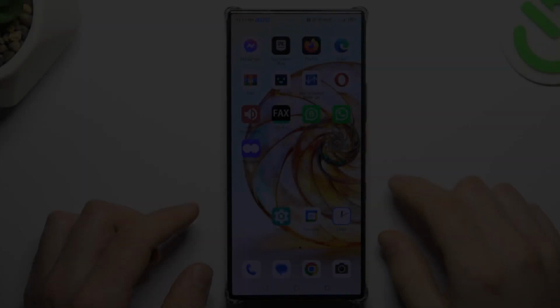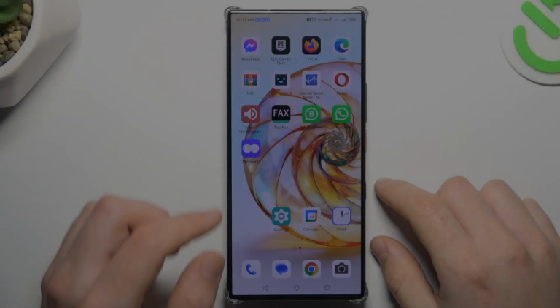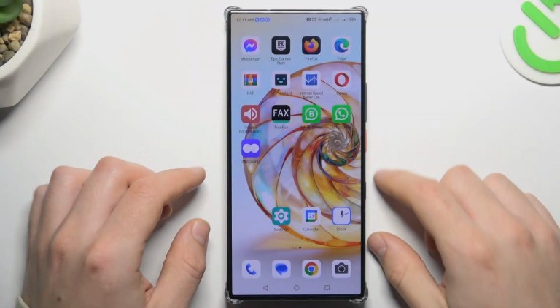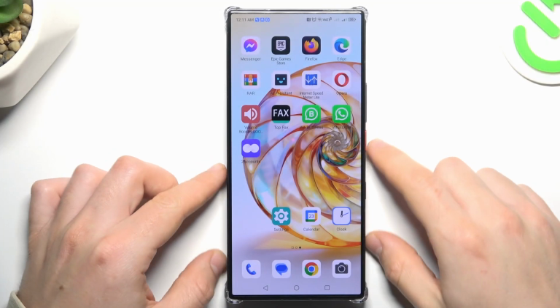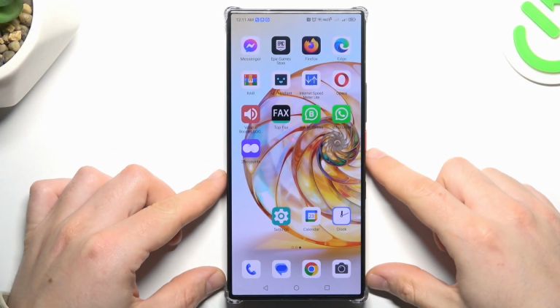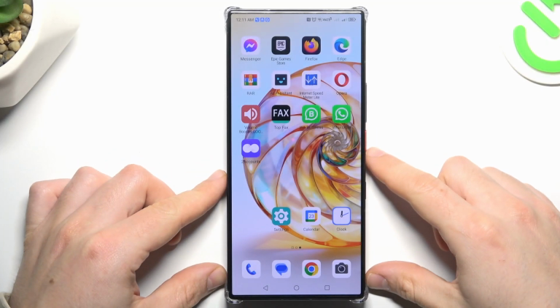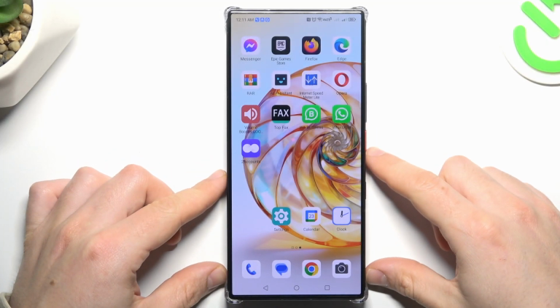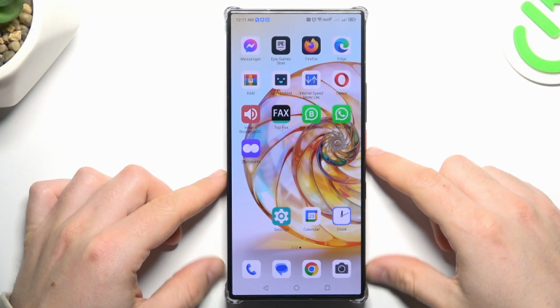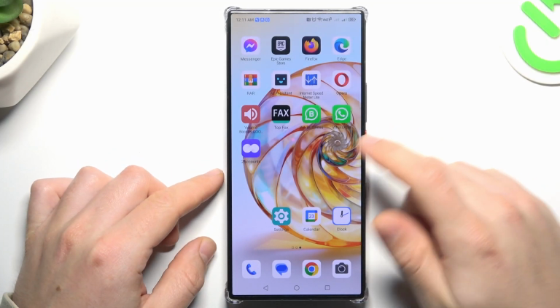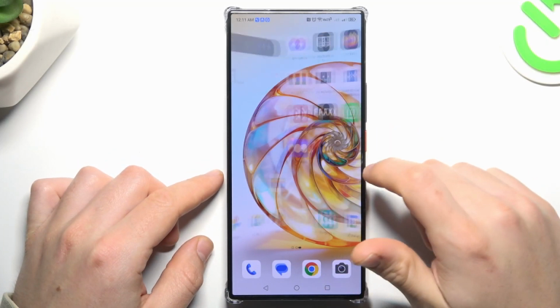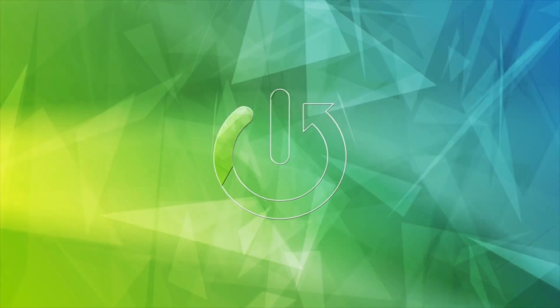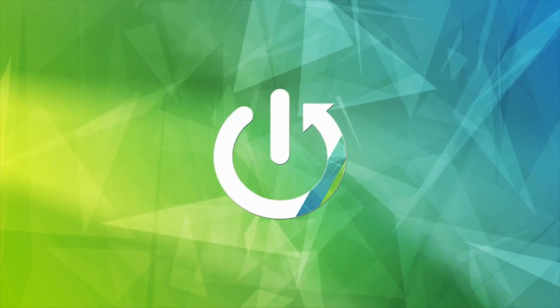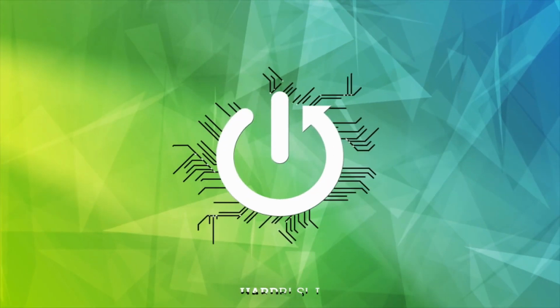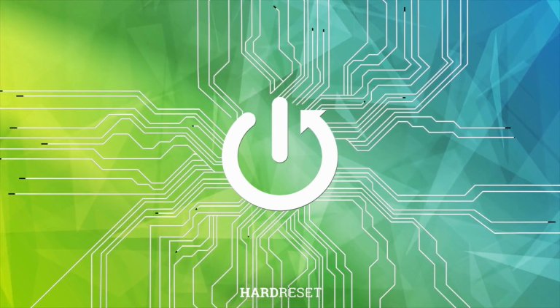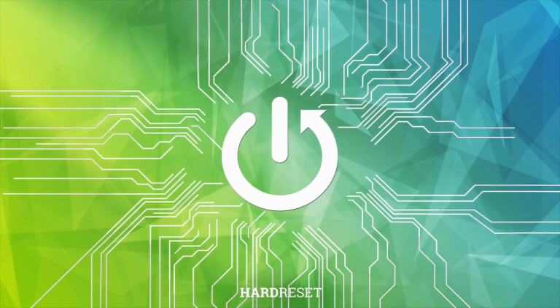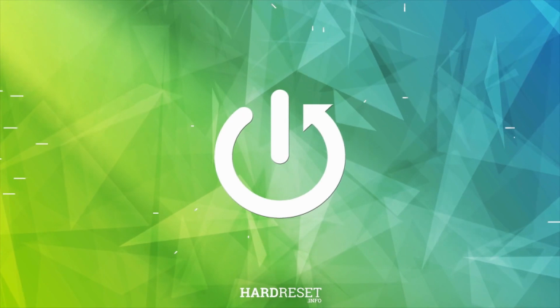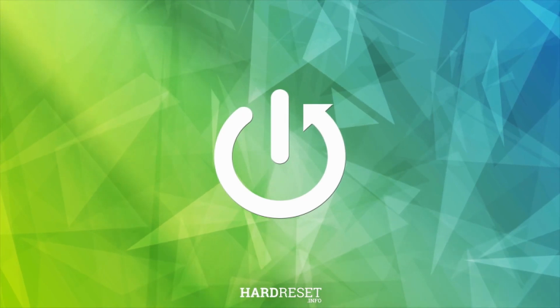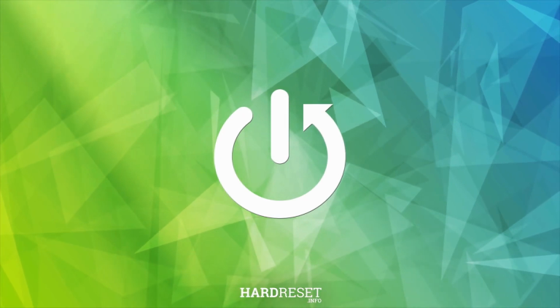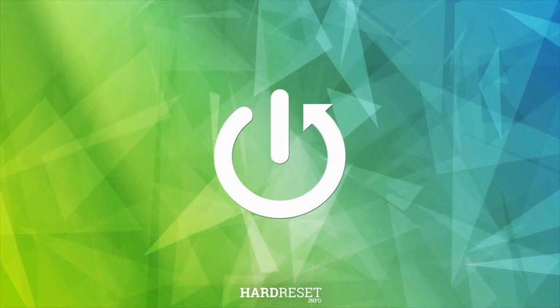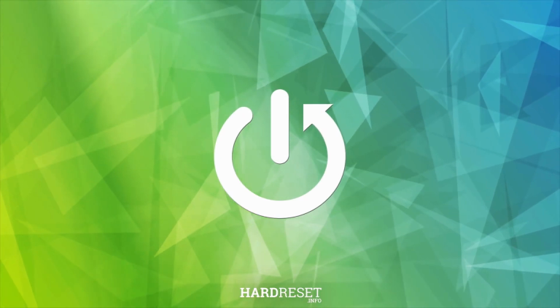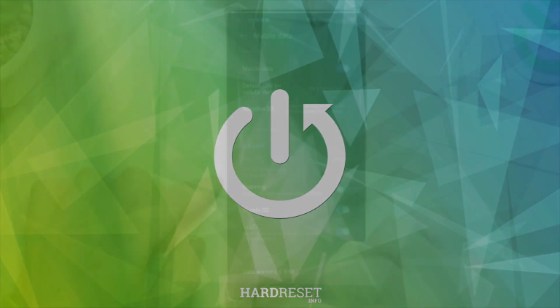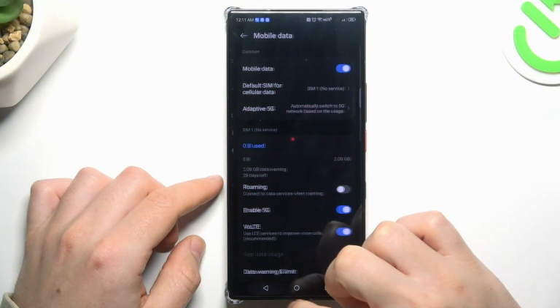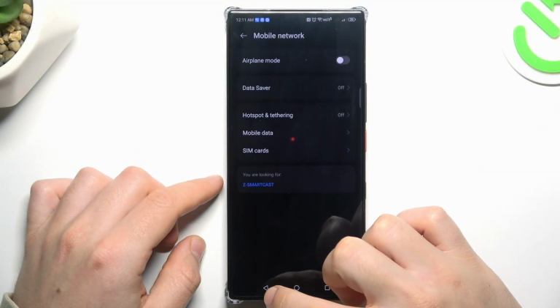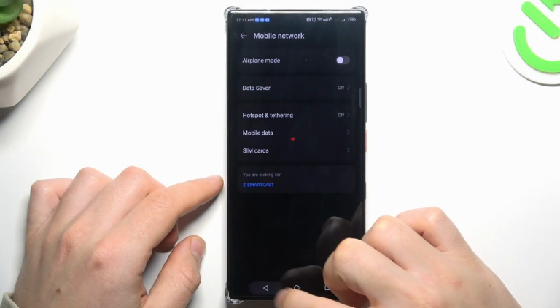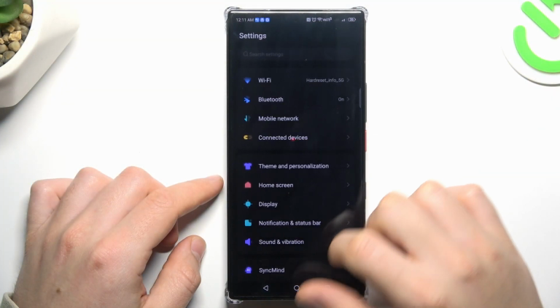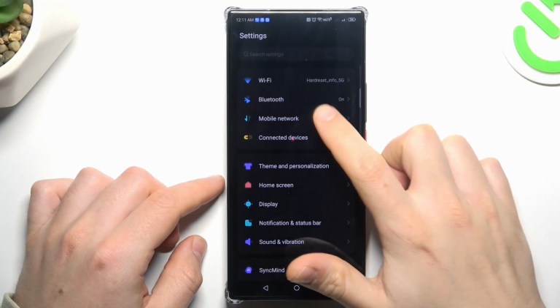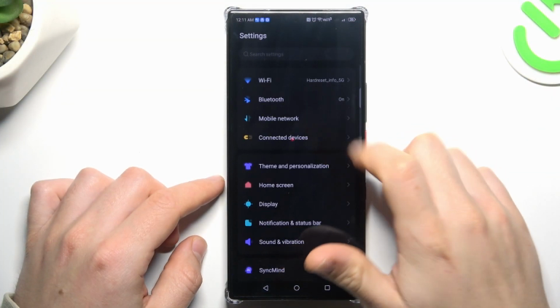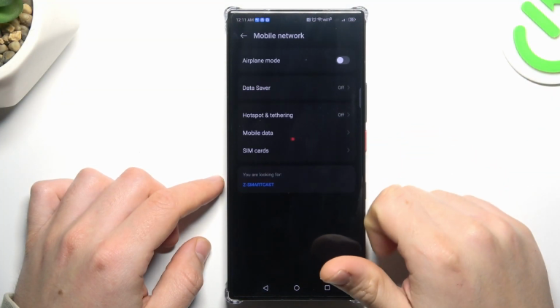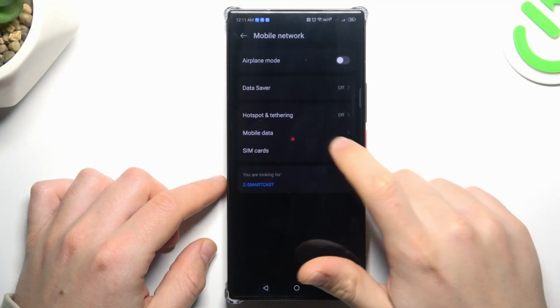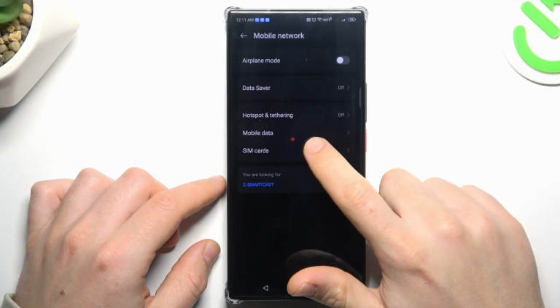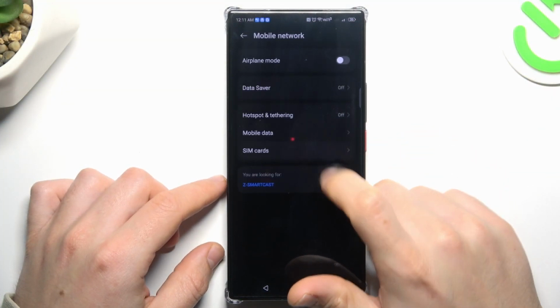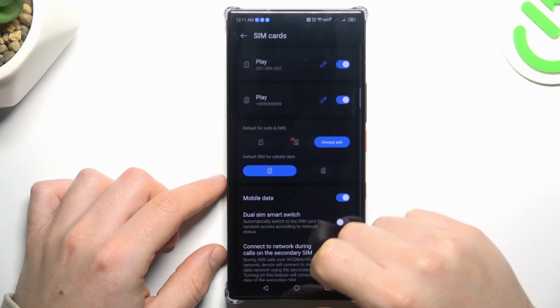Hey guys, today I'm going to show you how you can find your phone number in Nubia's E60 Ultra. First, open the settings, then go to Mobile Network and choose SIM Cards.